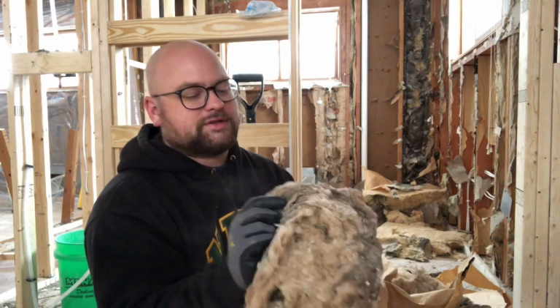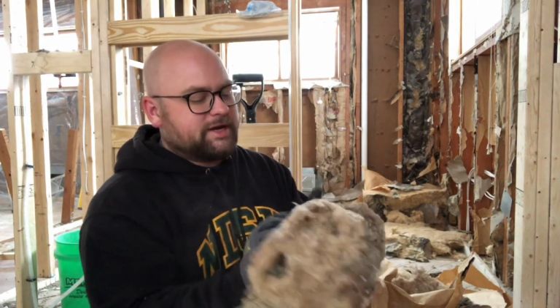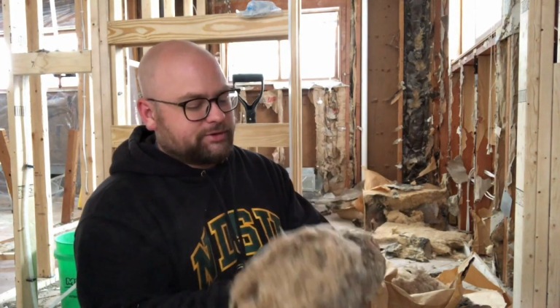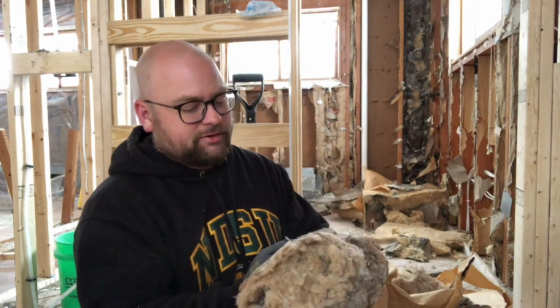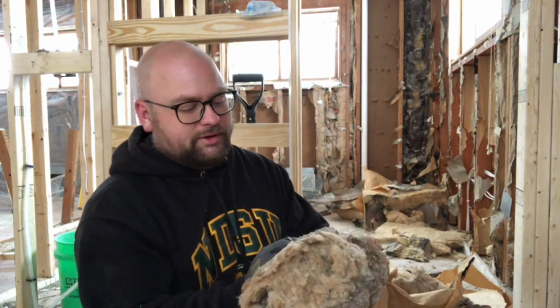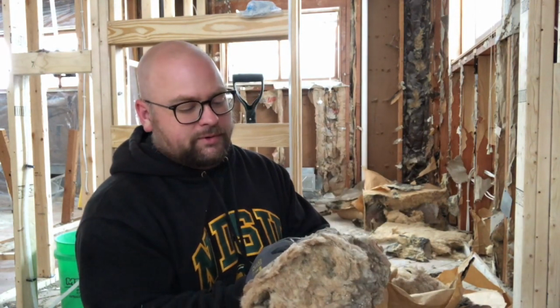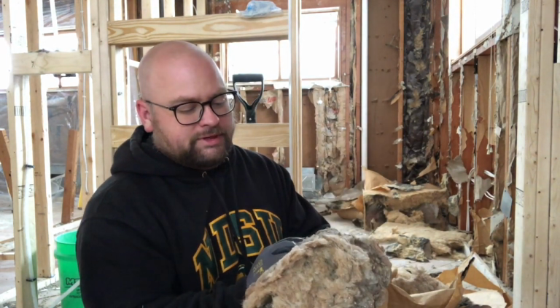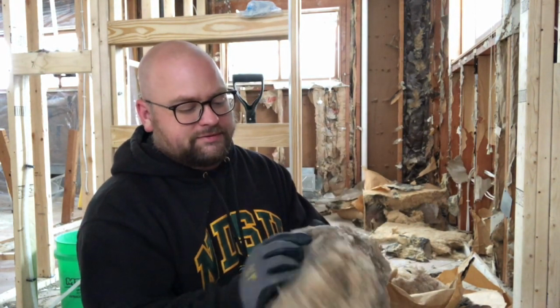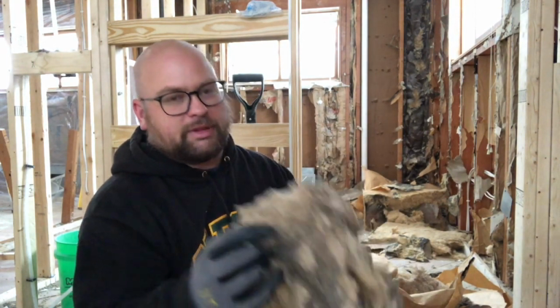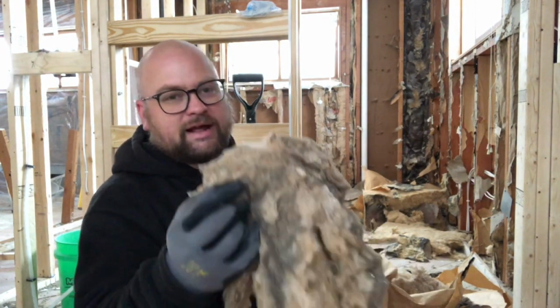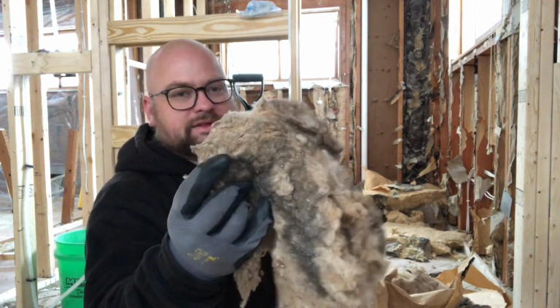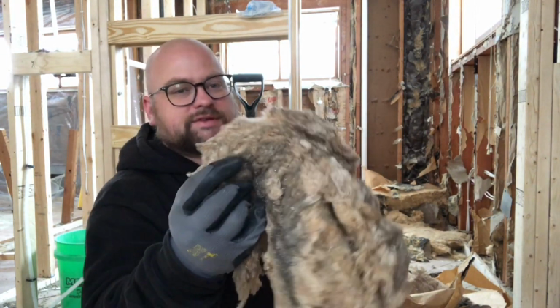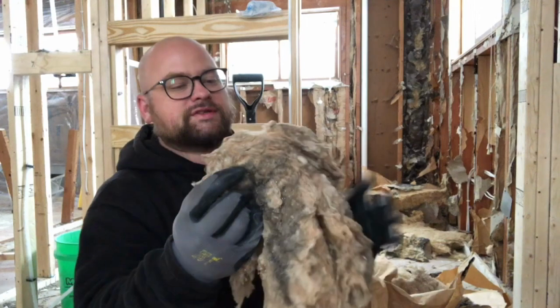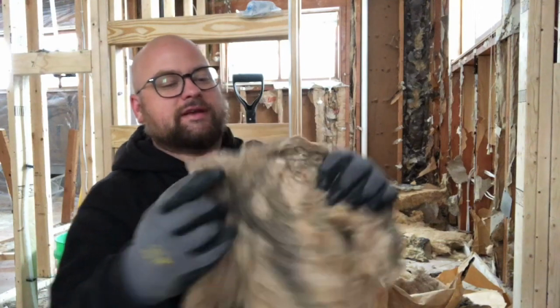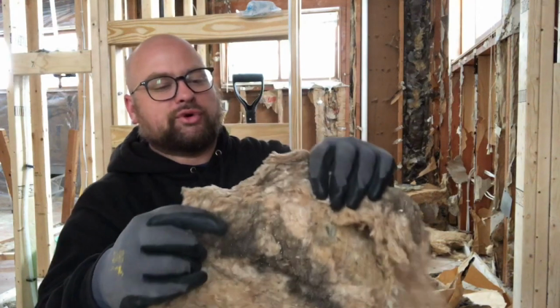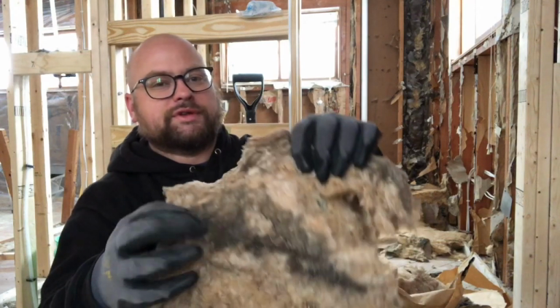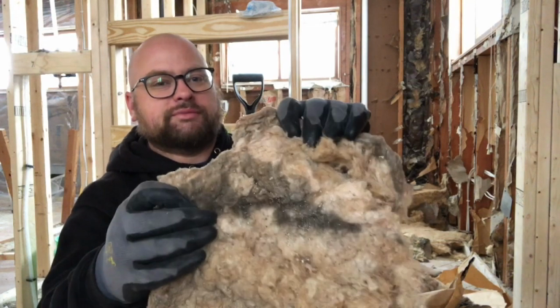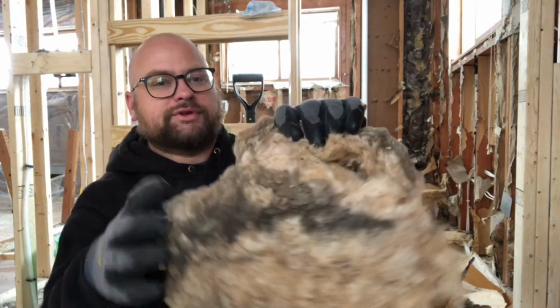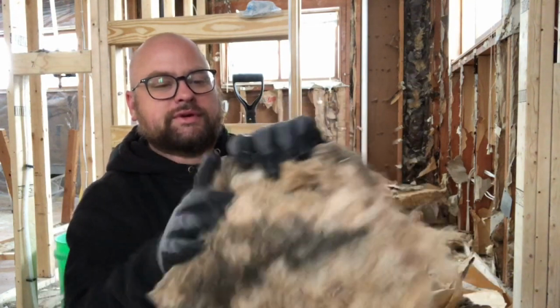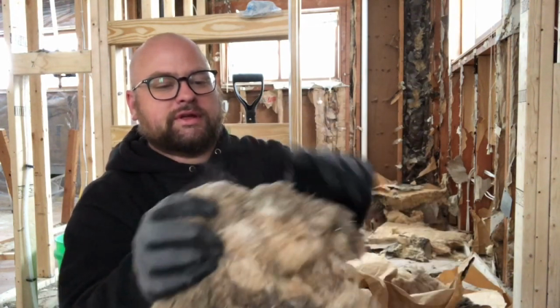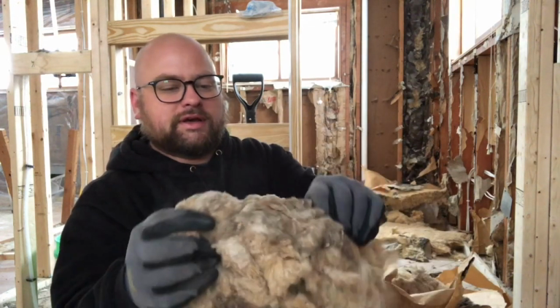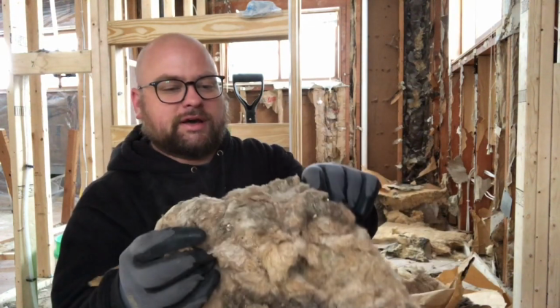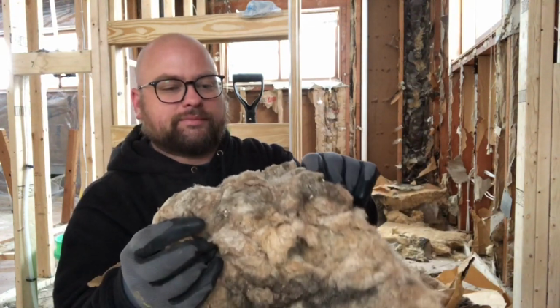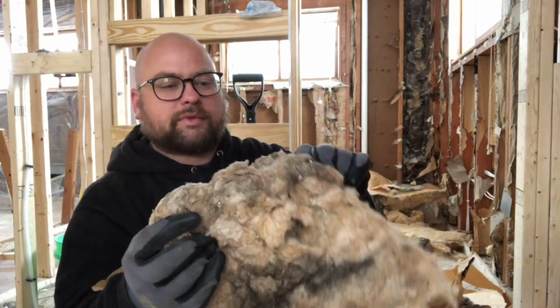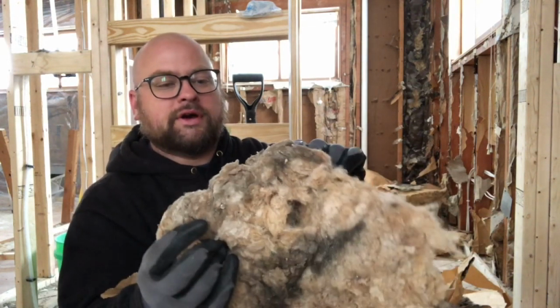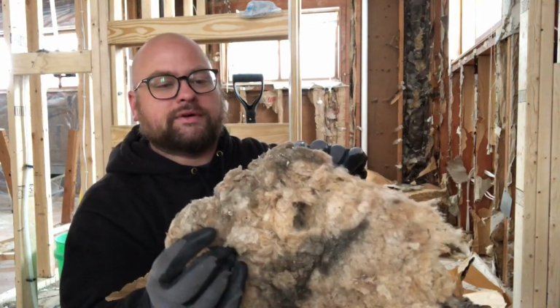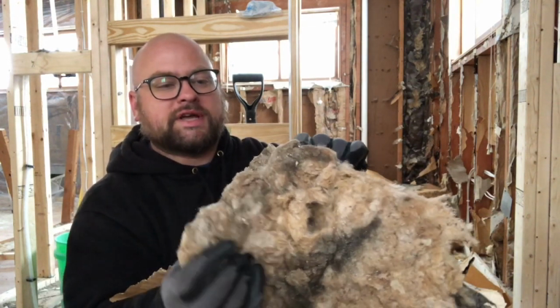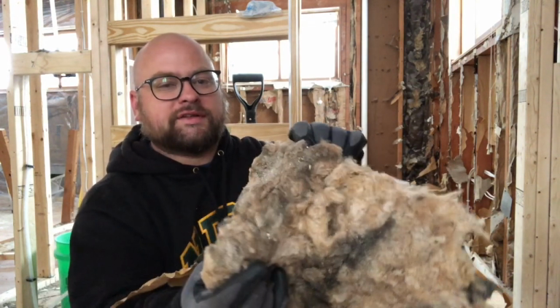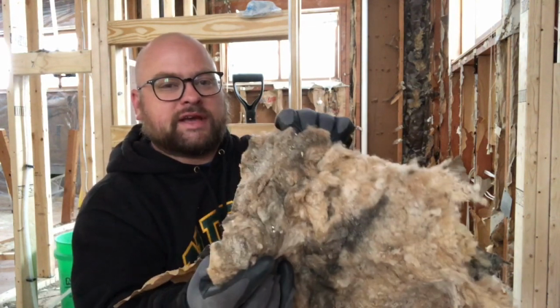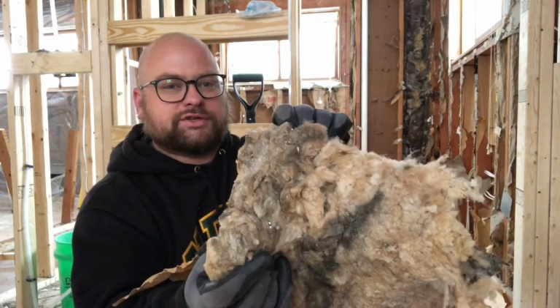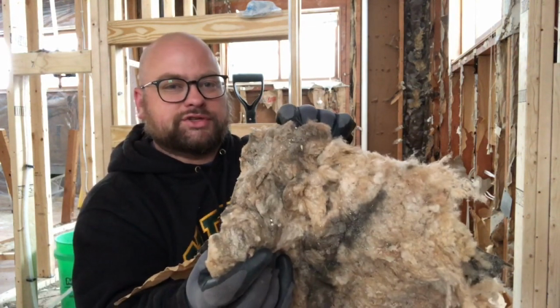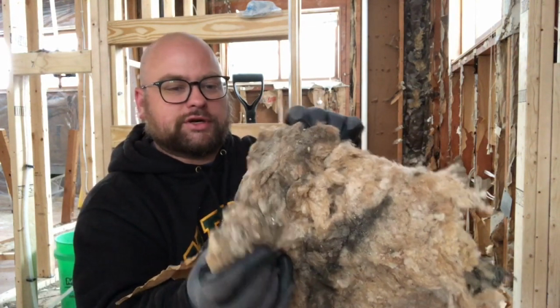Somebody asked me the other day what it means if the insulation is black like this. Is that mold? Is it mildew? No, it's not. It's actually just dirt.